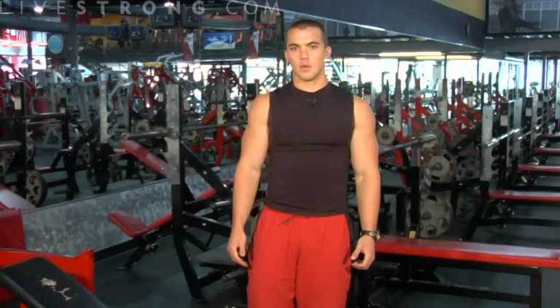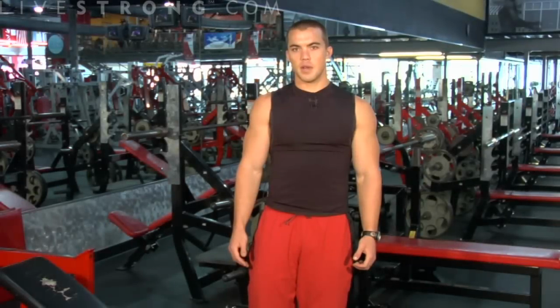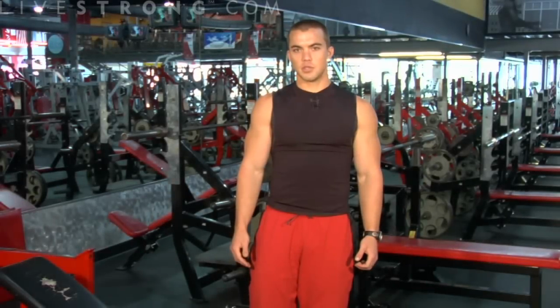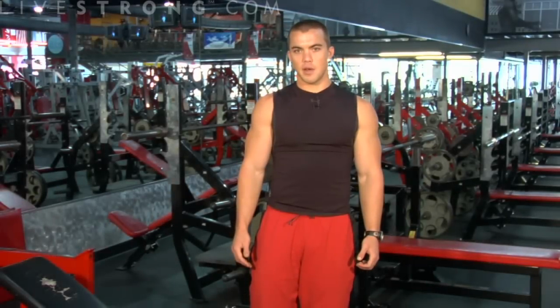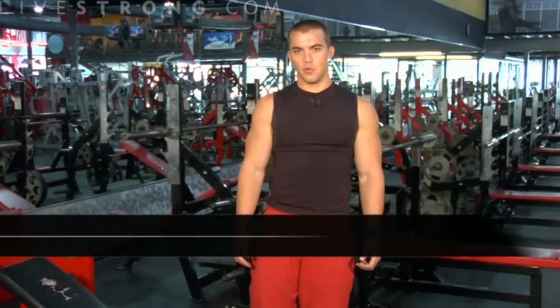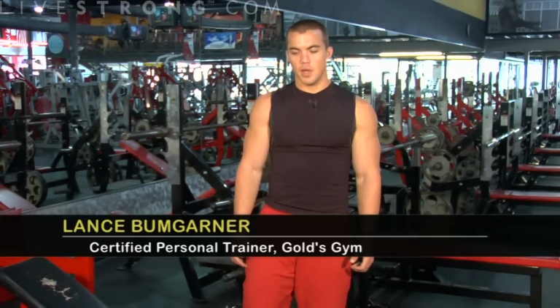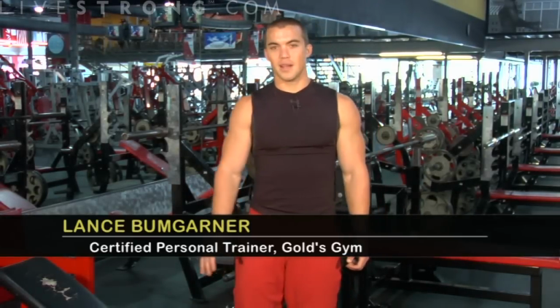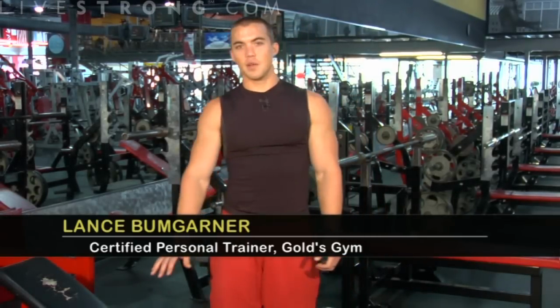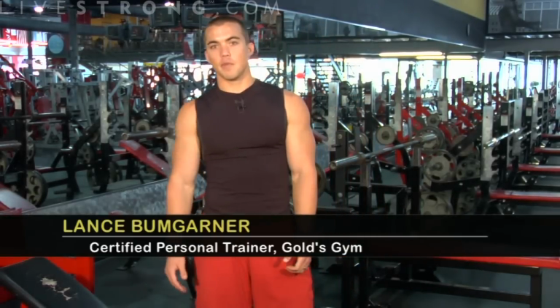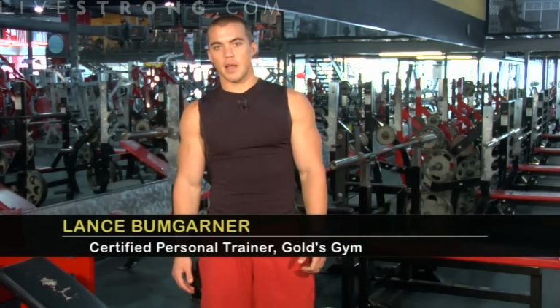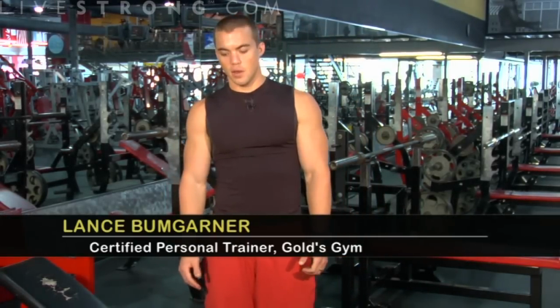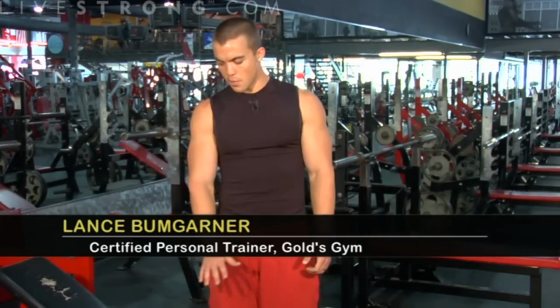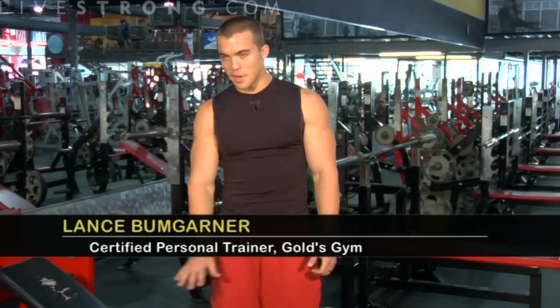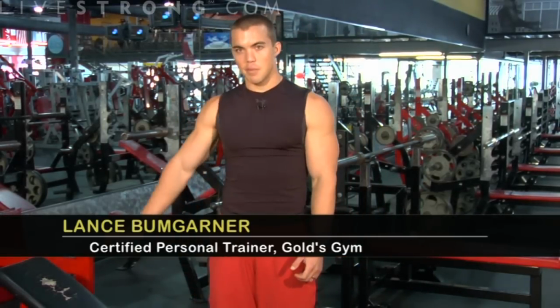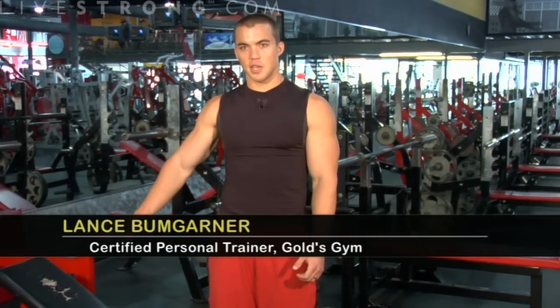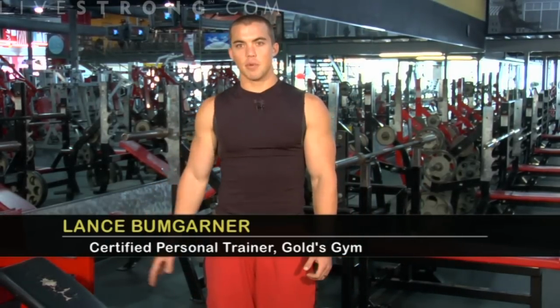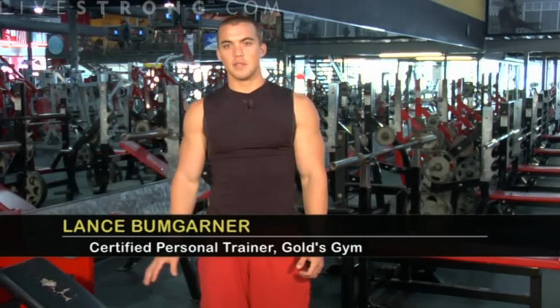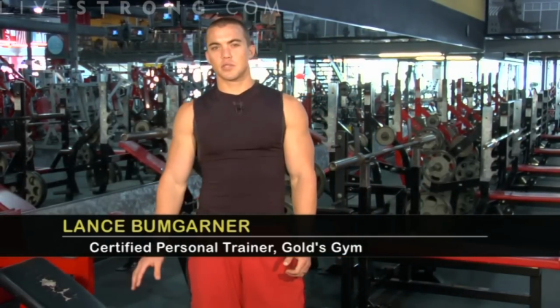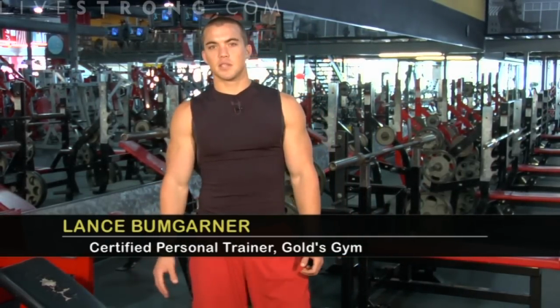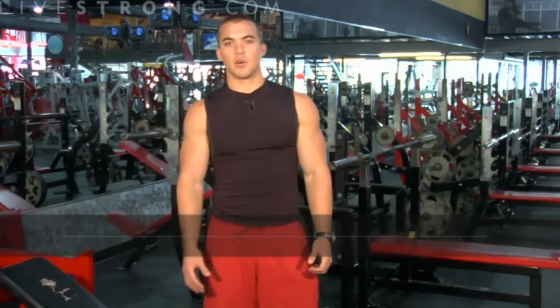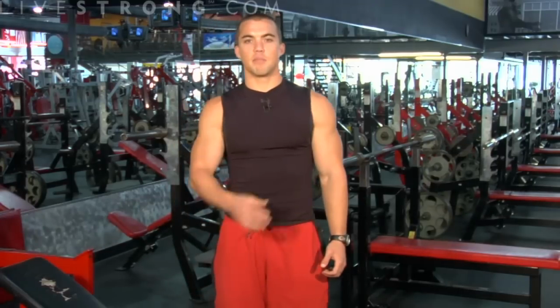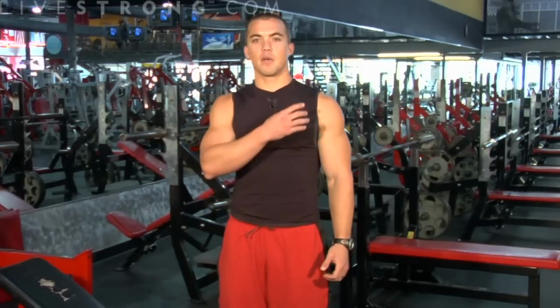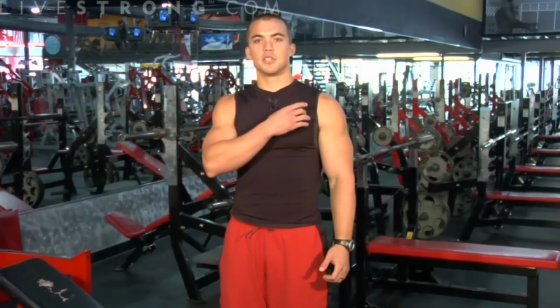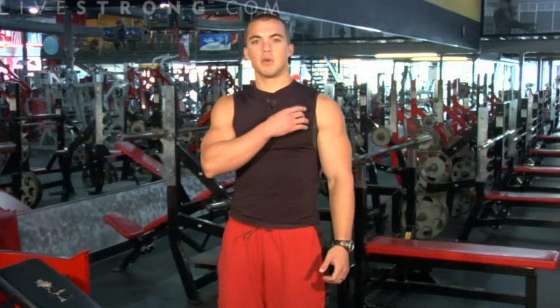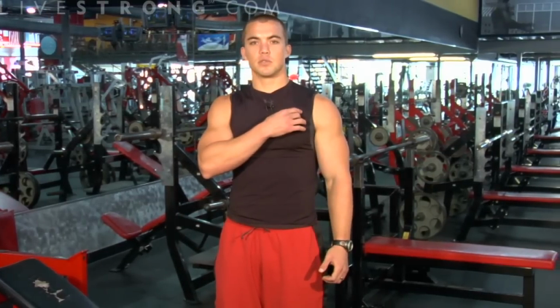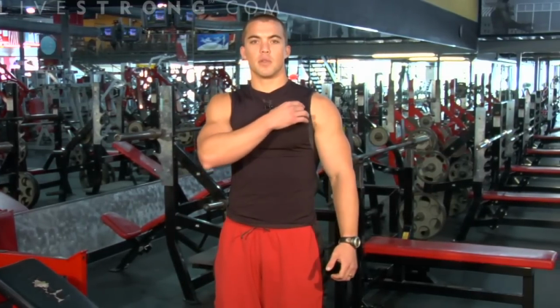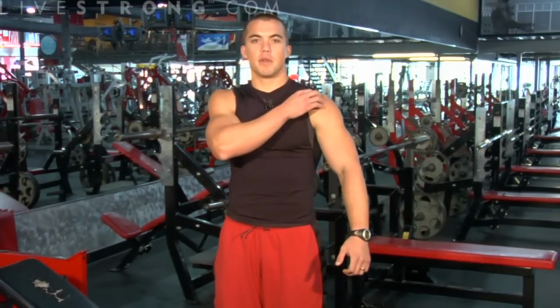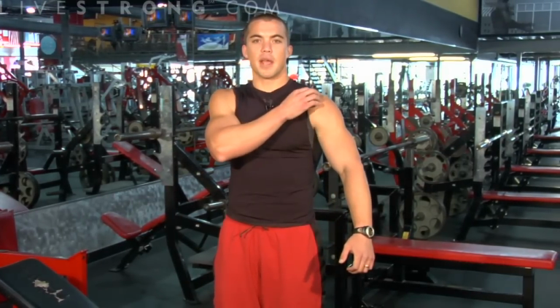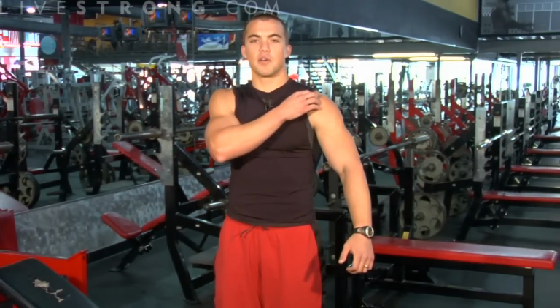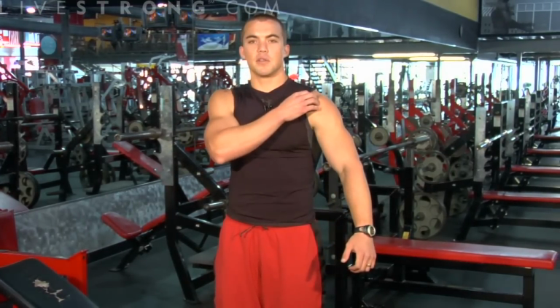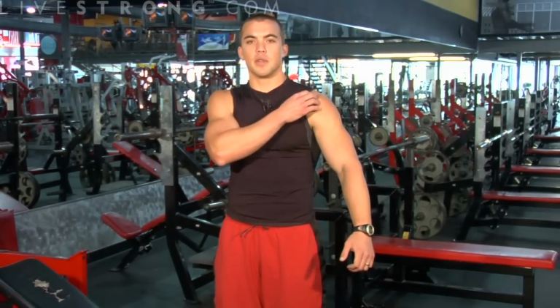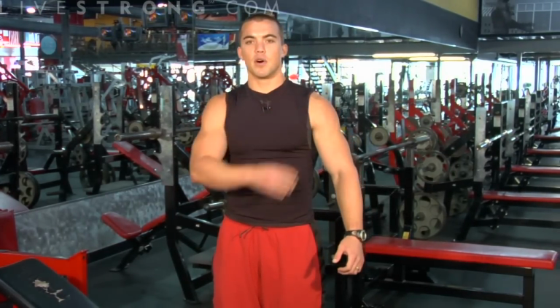Right now I'm going to show you how to do an incline dumbbell fly. Right here we have an incline bench set up. This exercise is going to be targeting primarily your chest muscles with a little bit of your anterior deltoid involved.